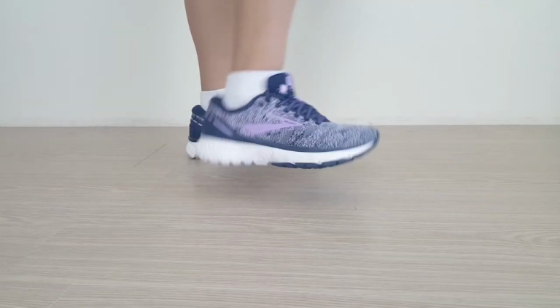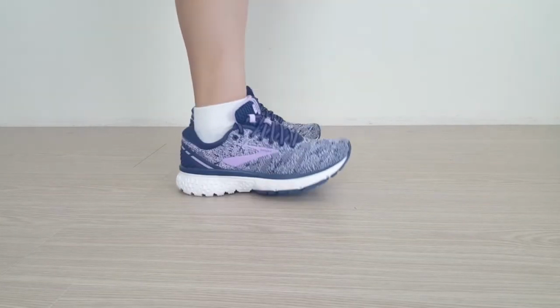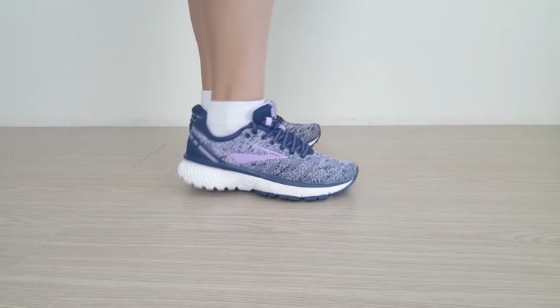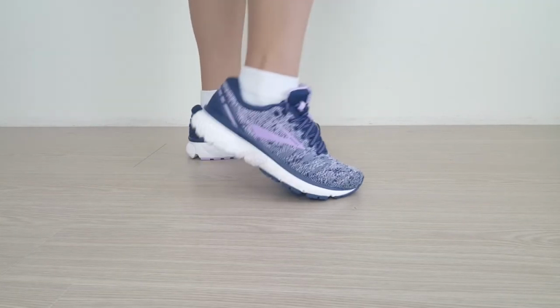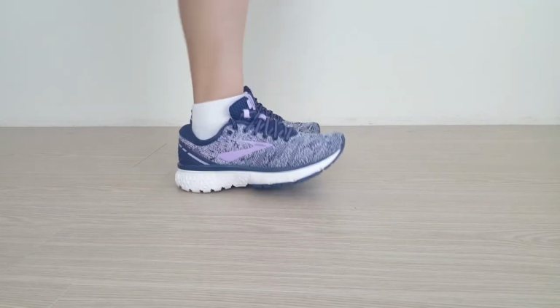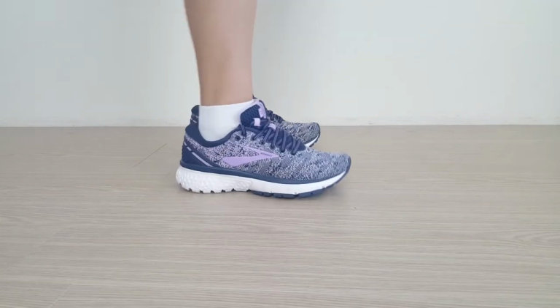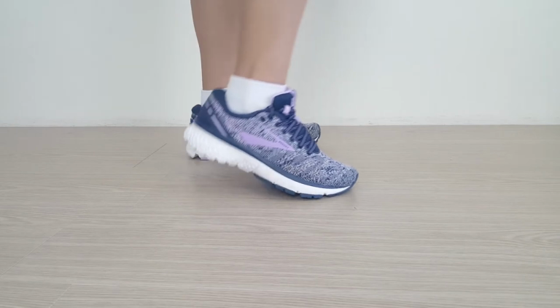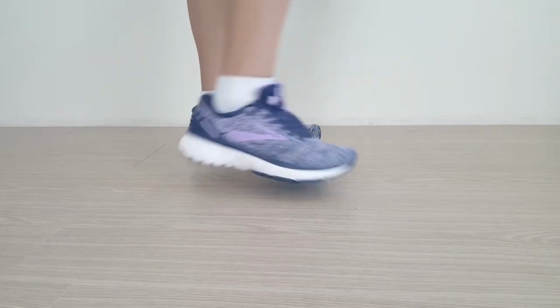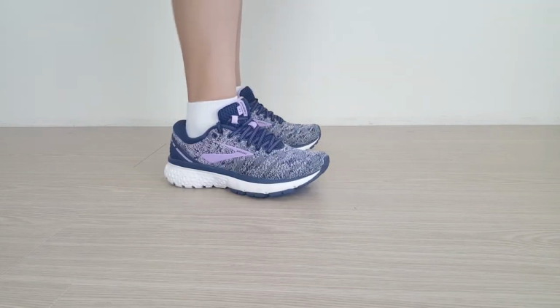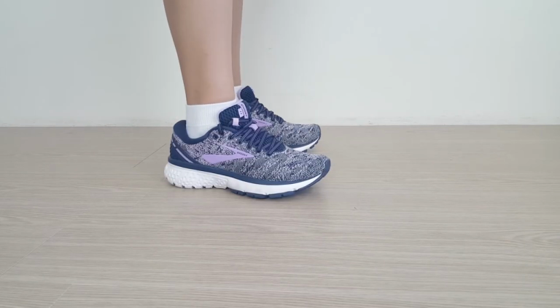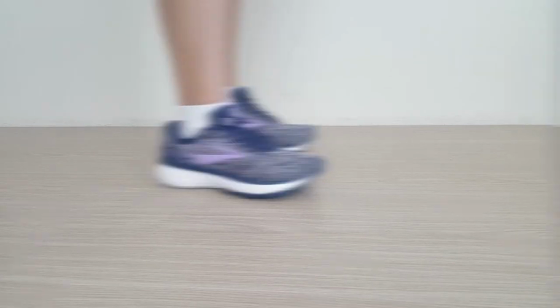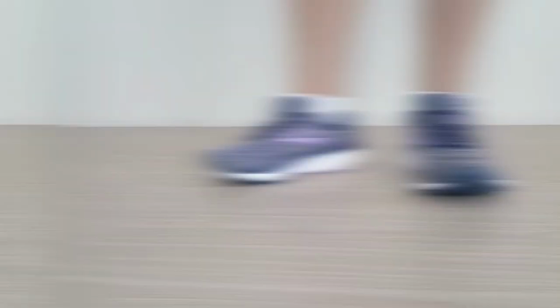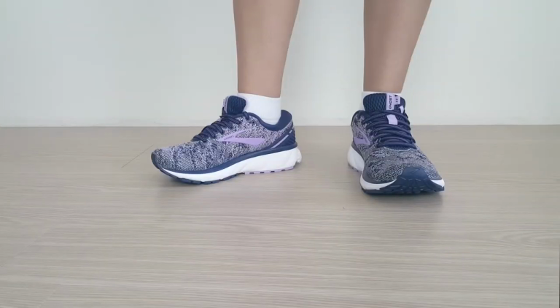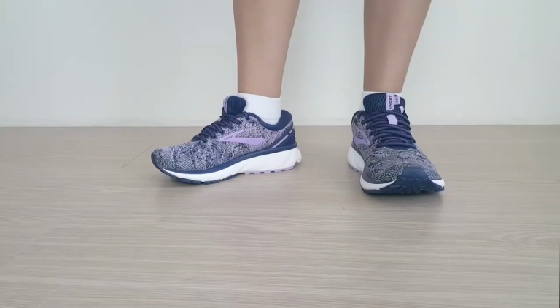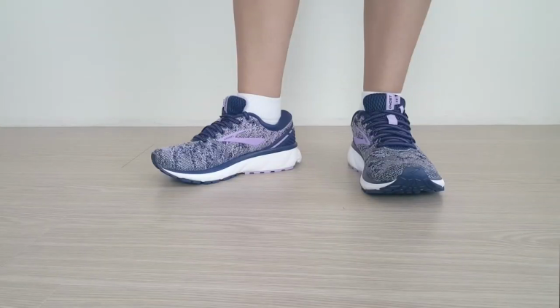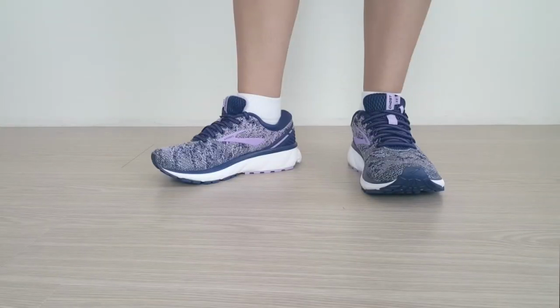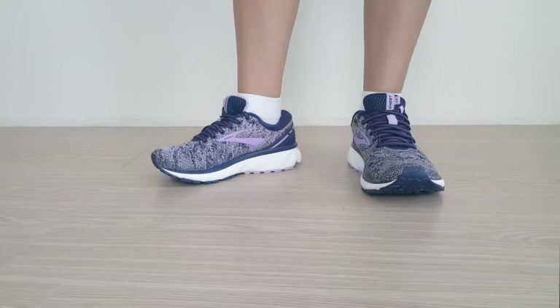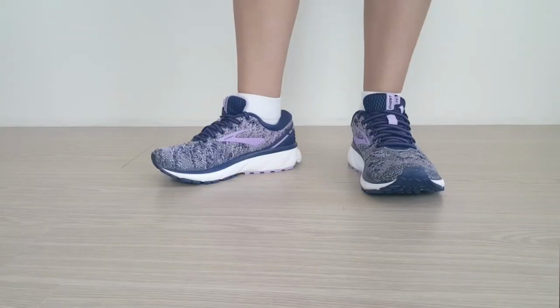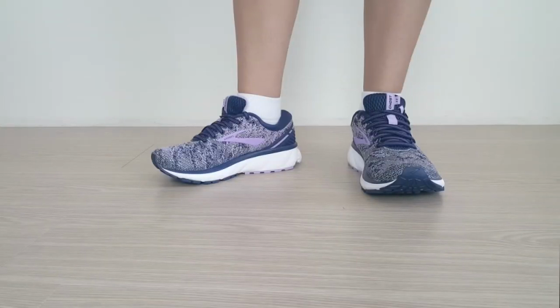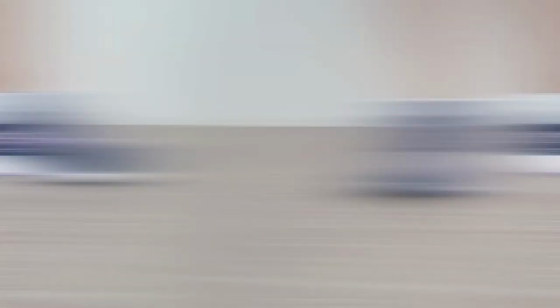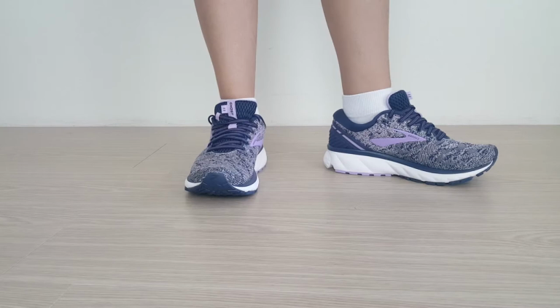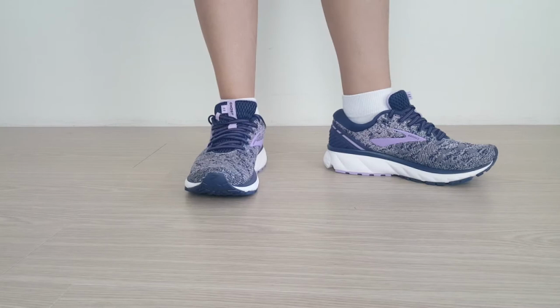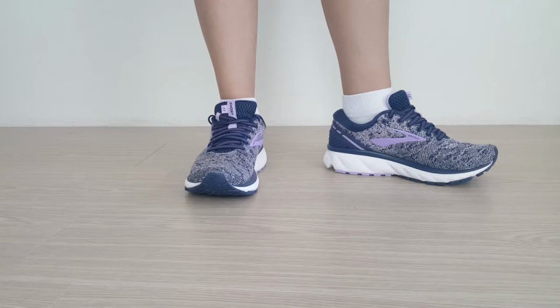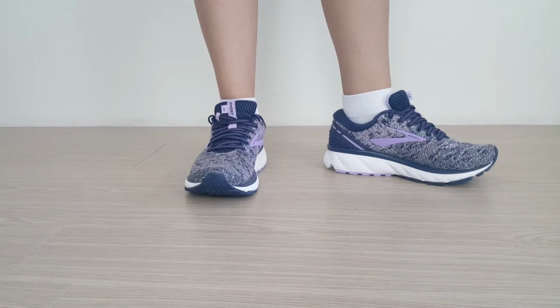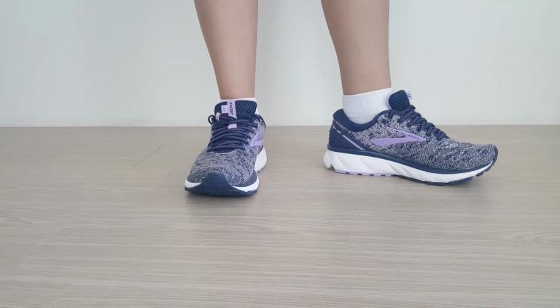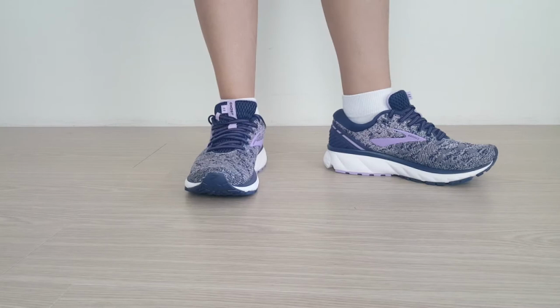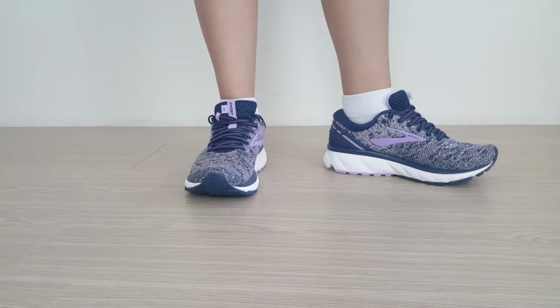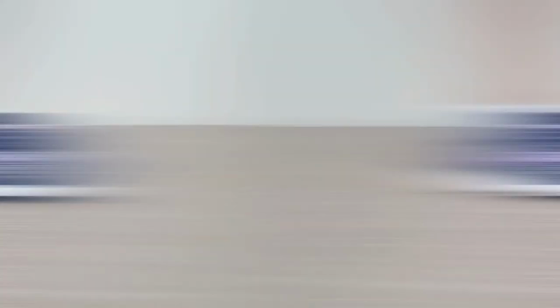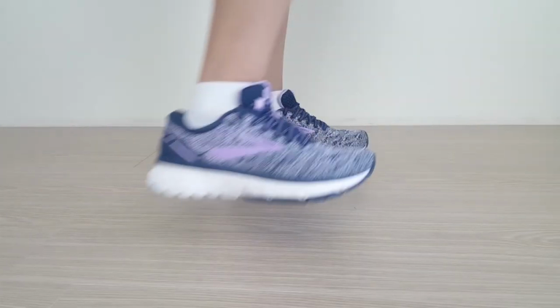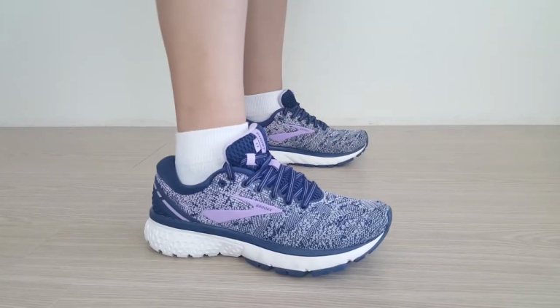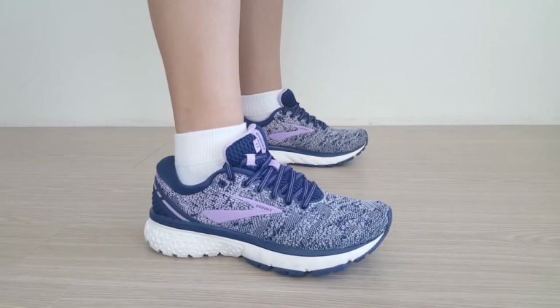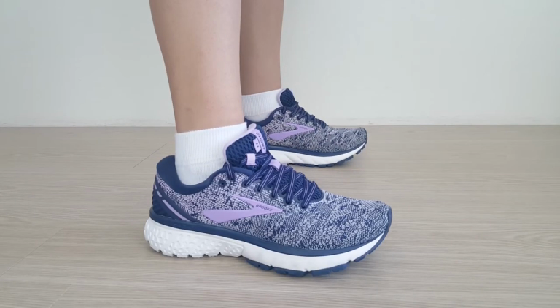Overall, the Brooks Ghost 11 gets great reviews online for those suffering from heel pain, which is partly why we've rated this shoe as one of the best running shoes for plantar fasciitis. For more picks and information on these and others like it, see our full review in the link below.